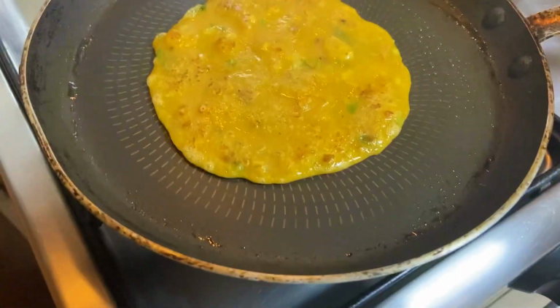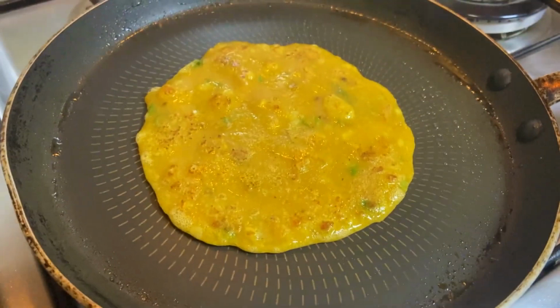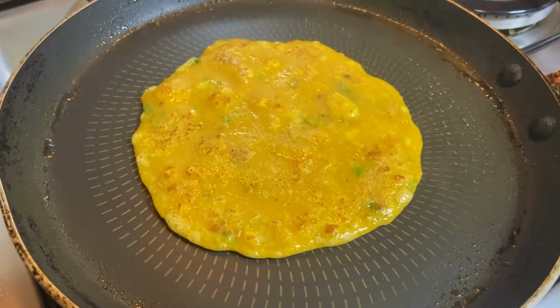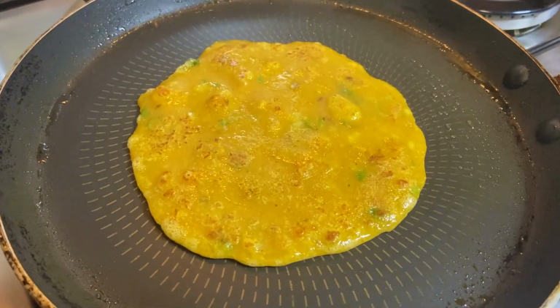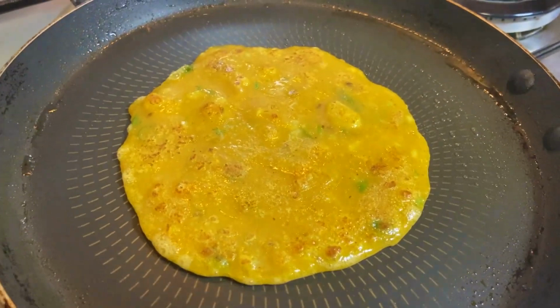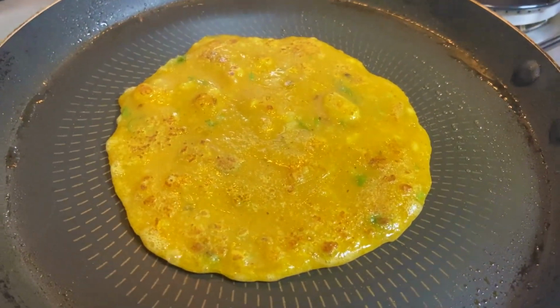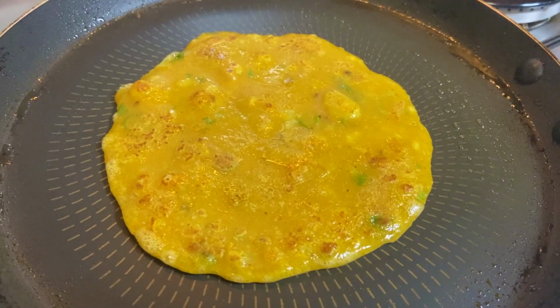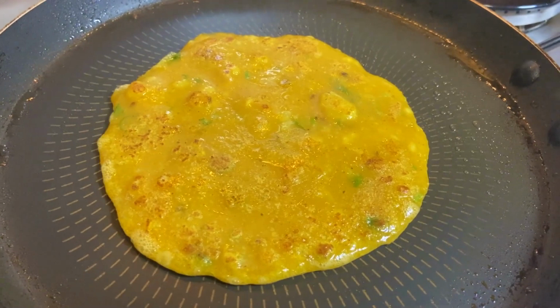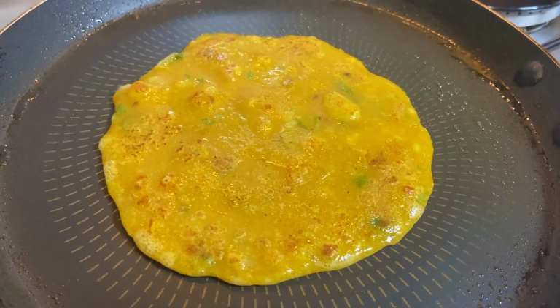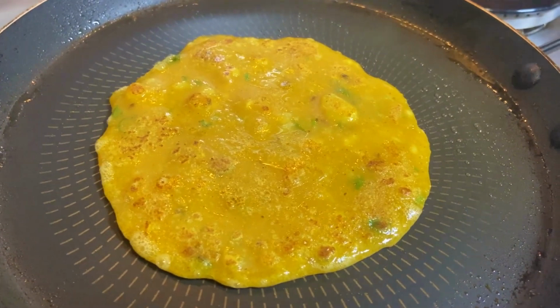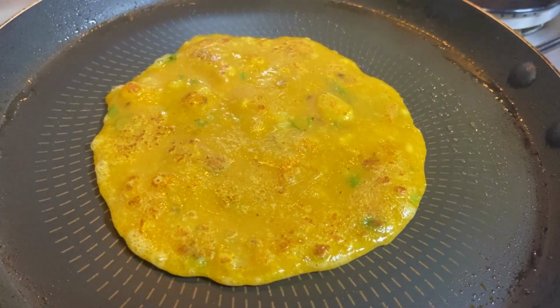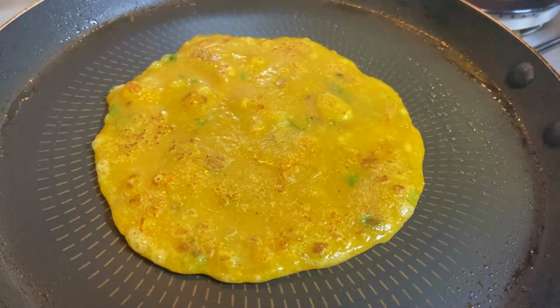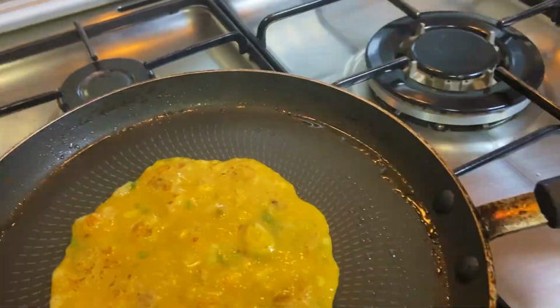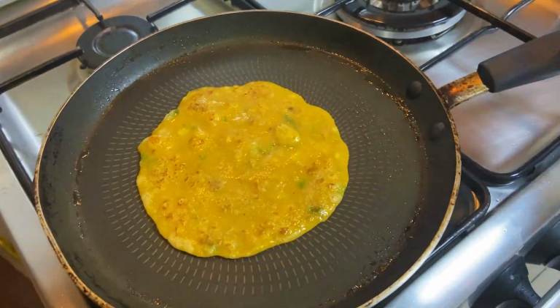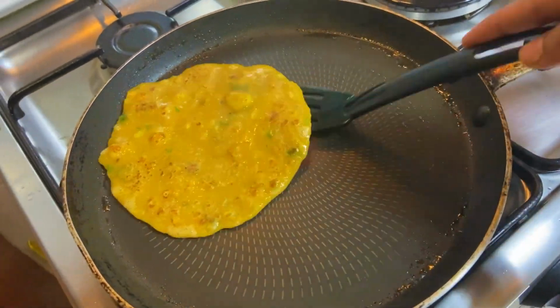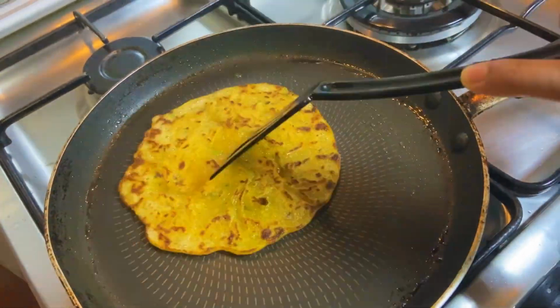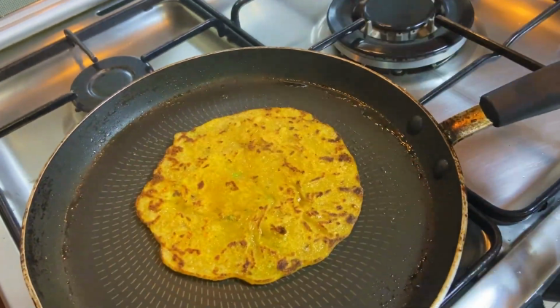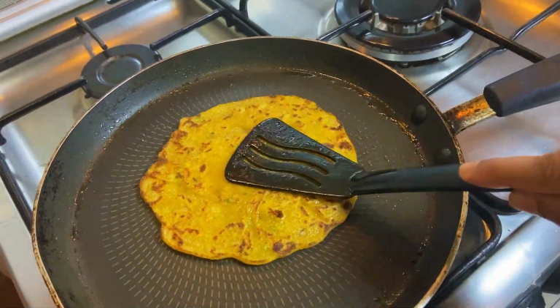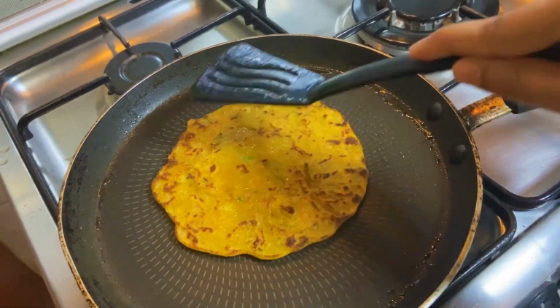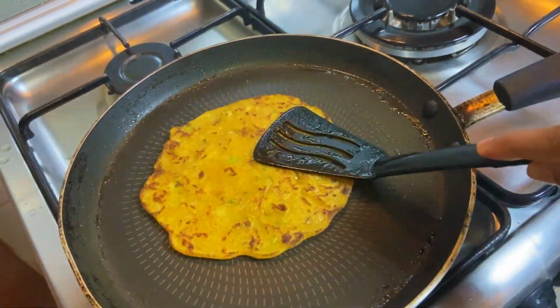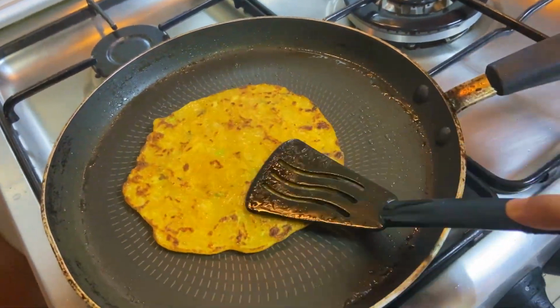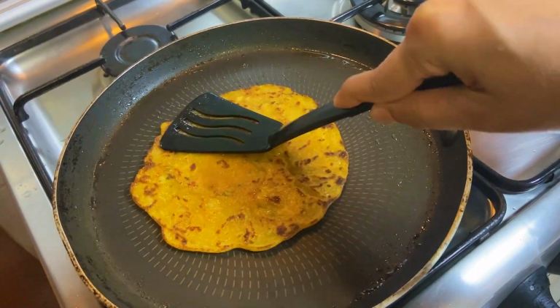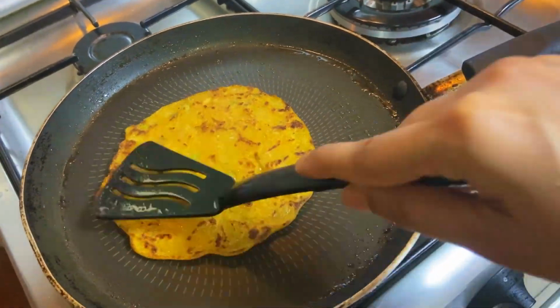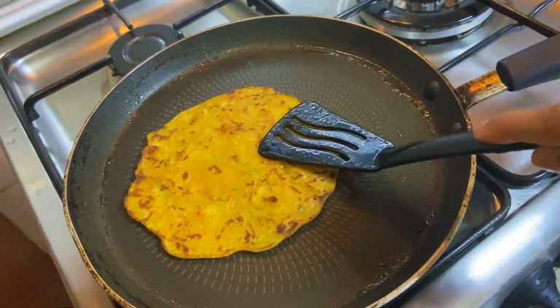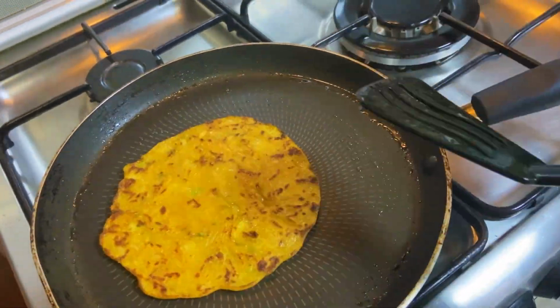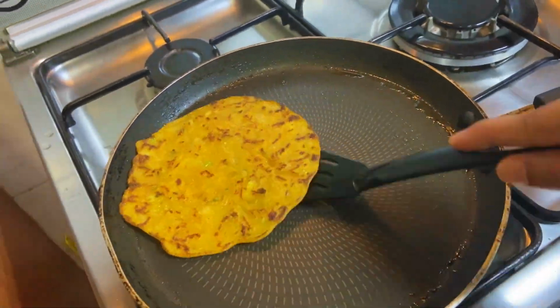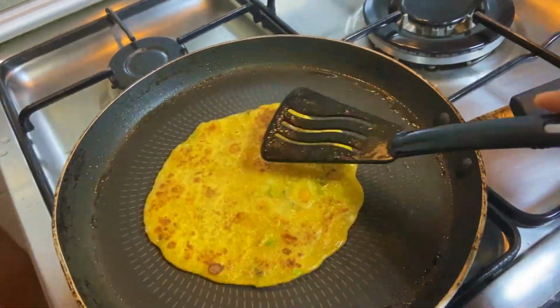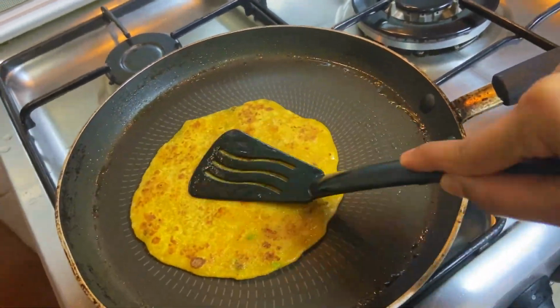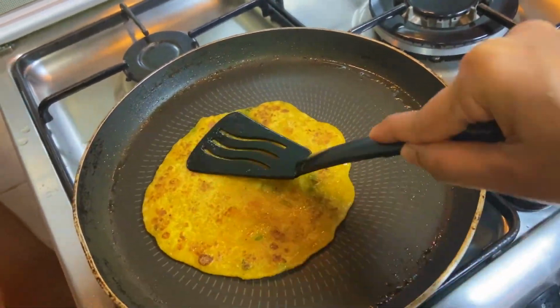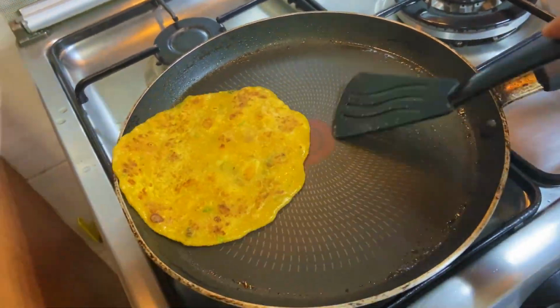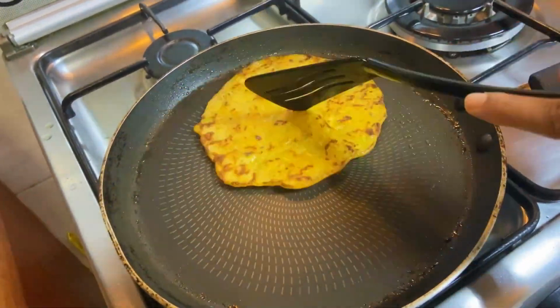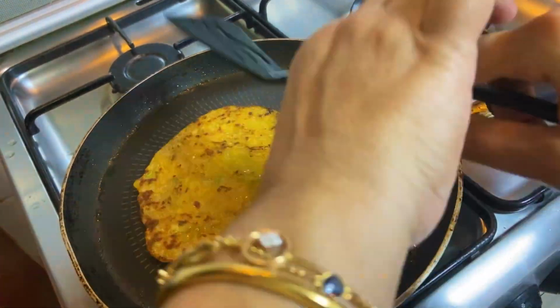Look at the — let's fry it on both sides and add the brown color.